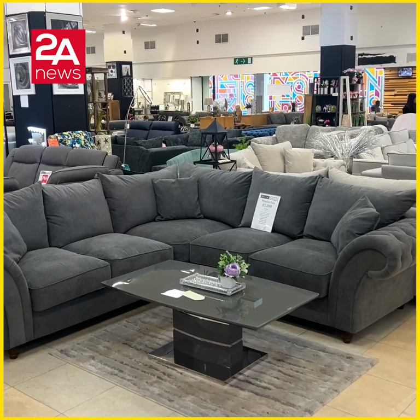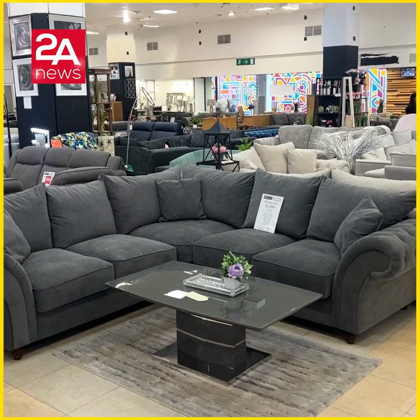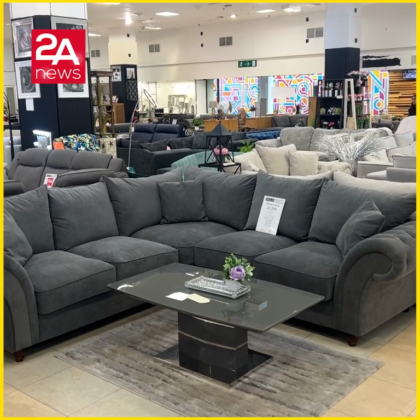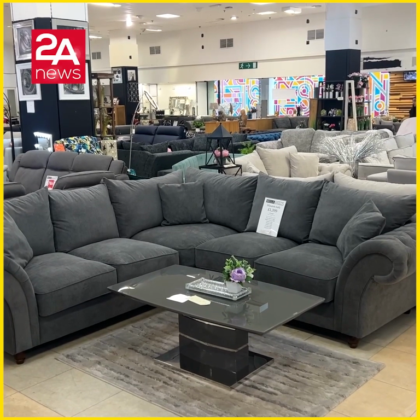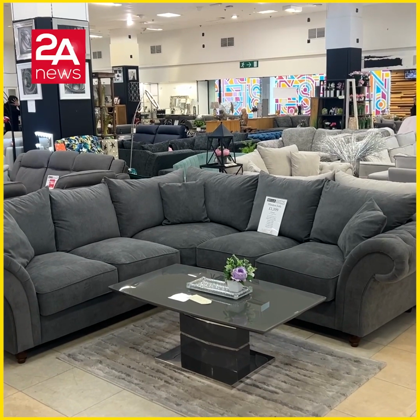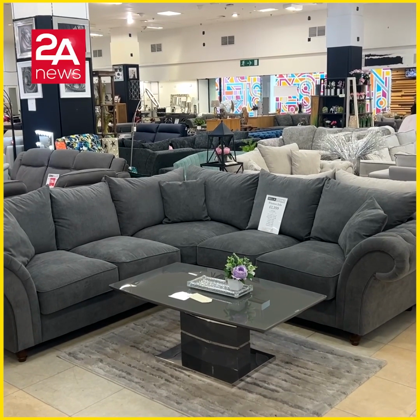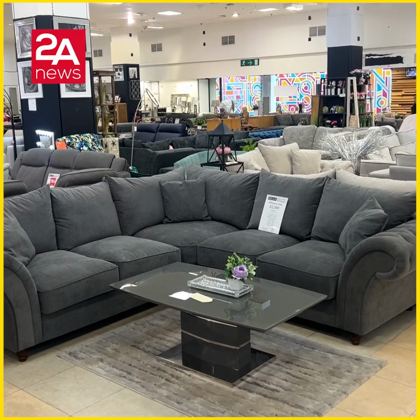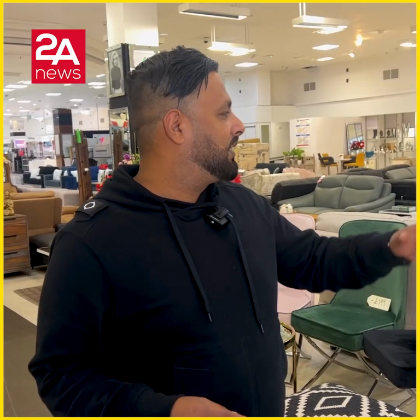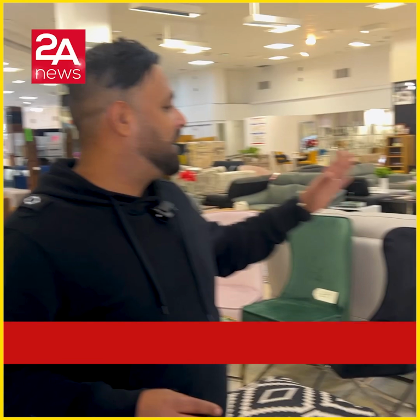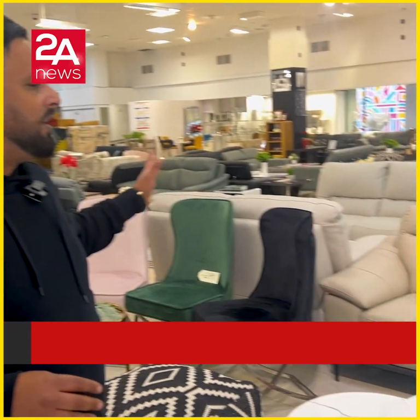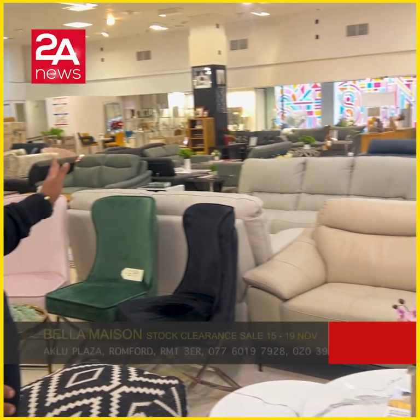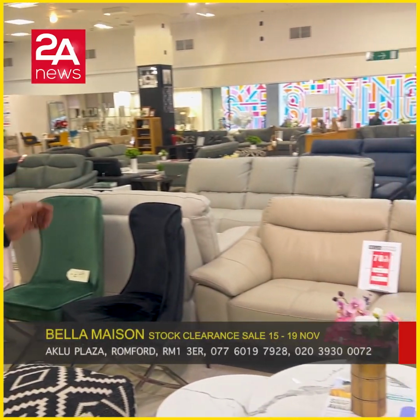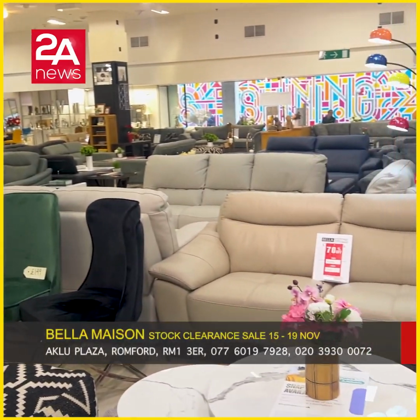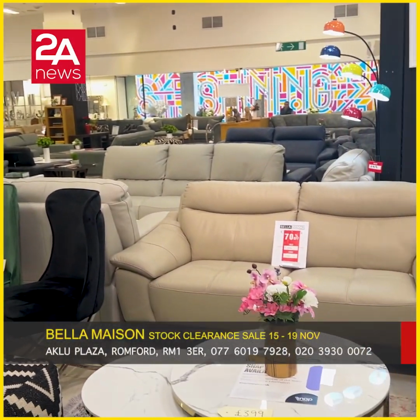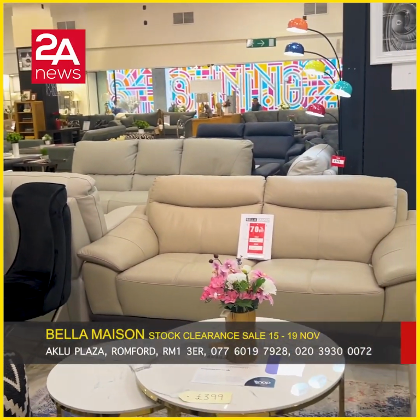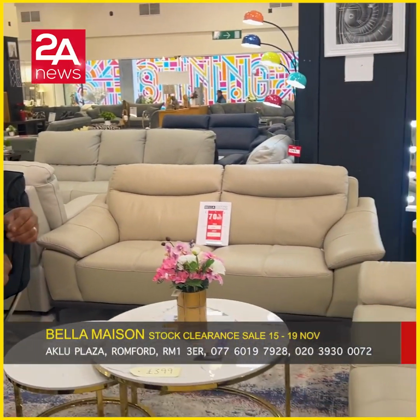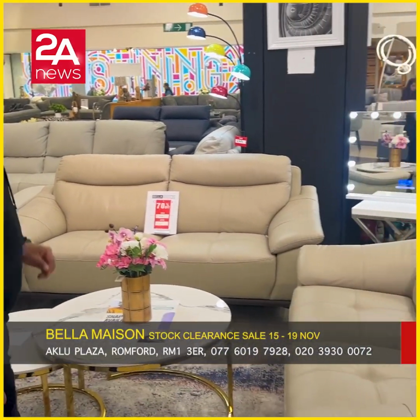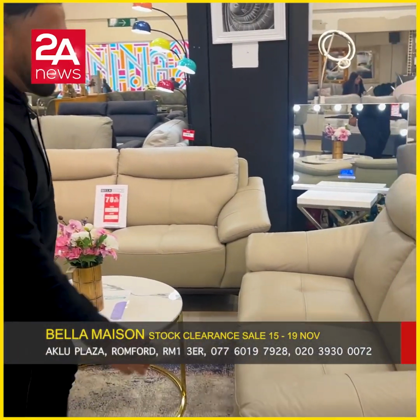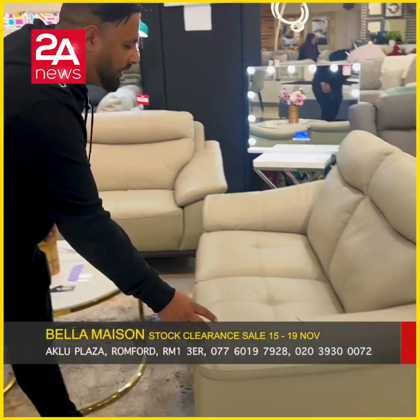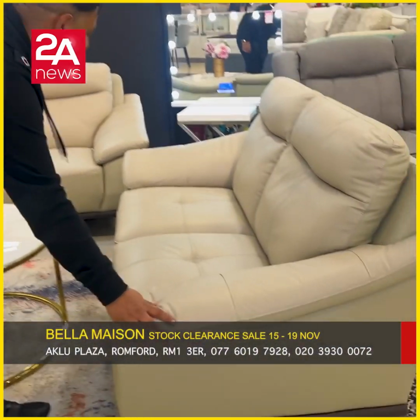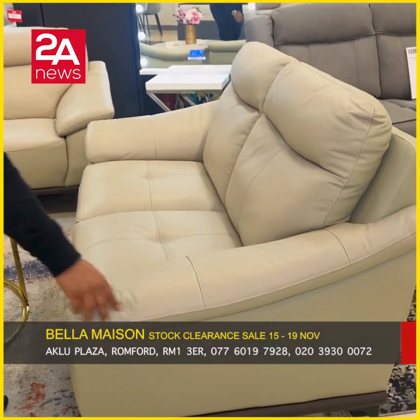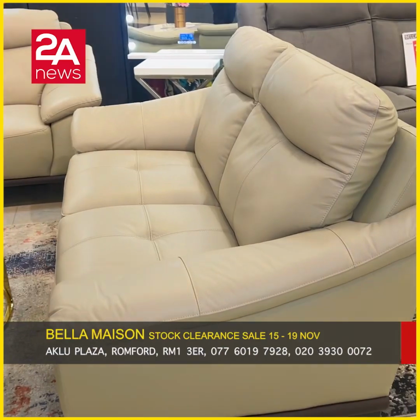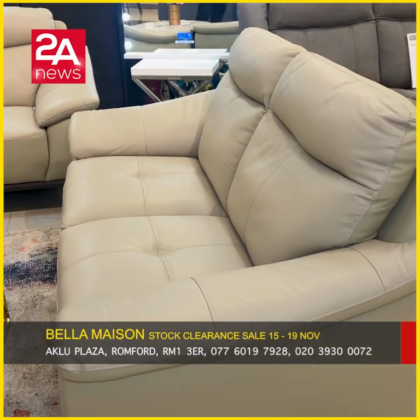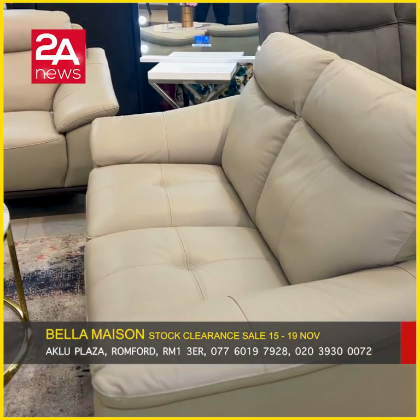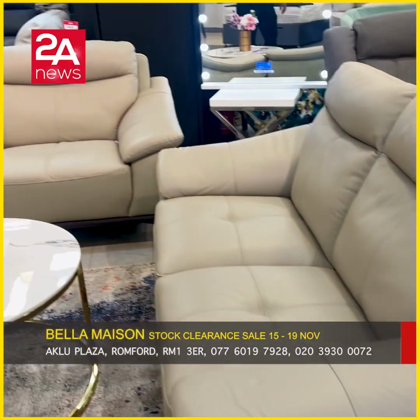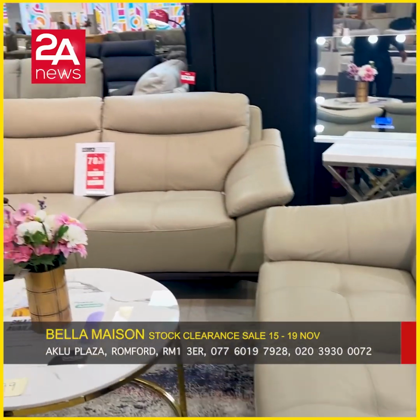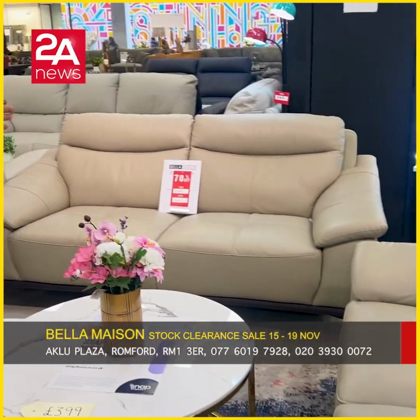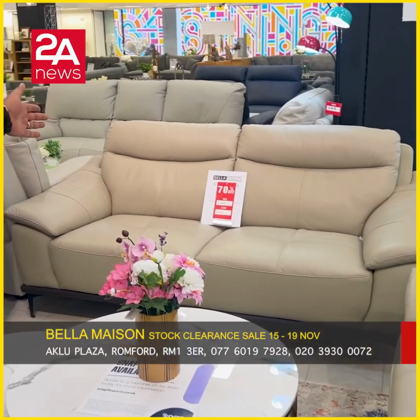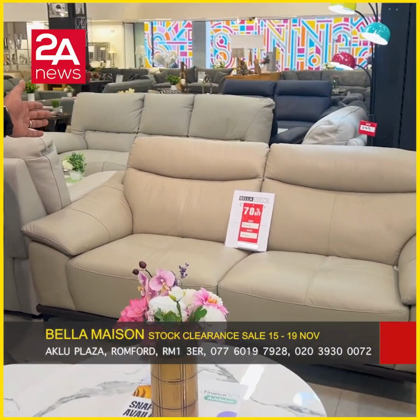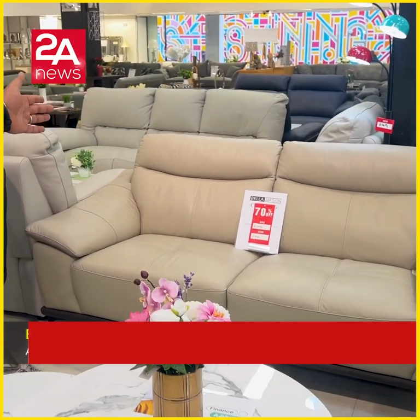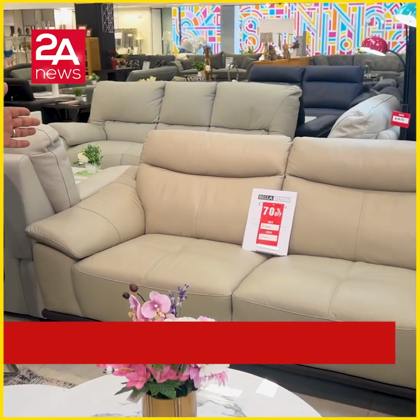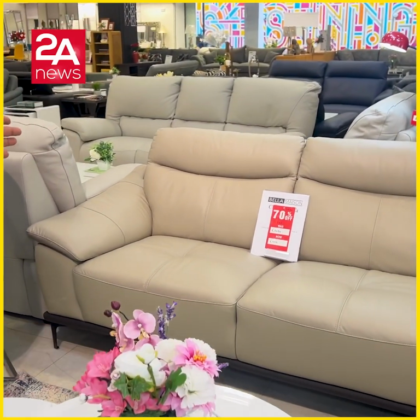We have a huge collection of sofas, as you can see. We have a huge sale on sofas — genuine leather sofas, 3-seater and 2-seater, for £9.99. The normal price is £2,500.